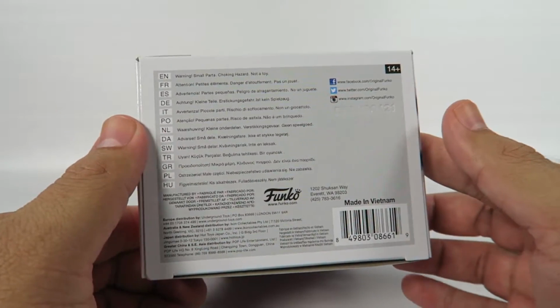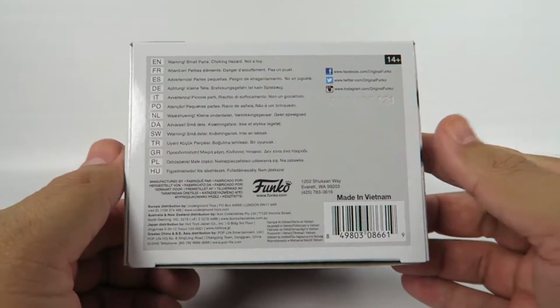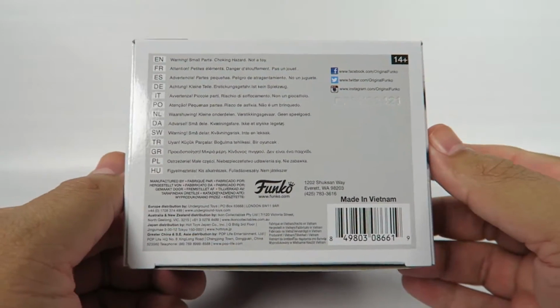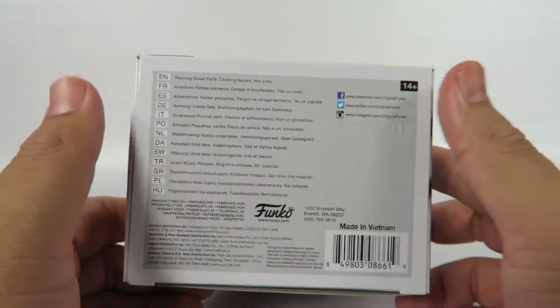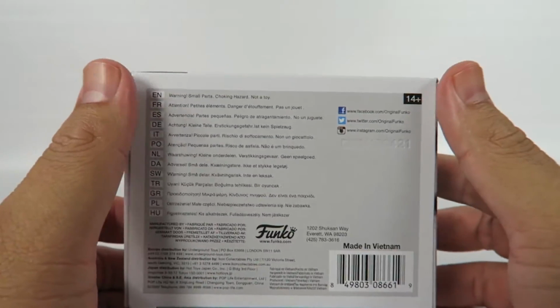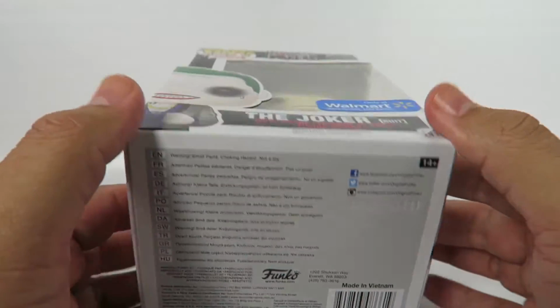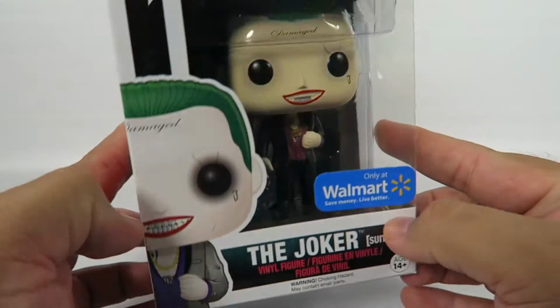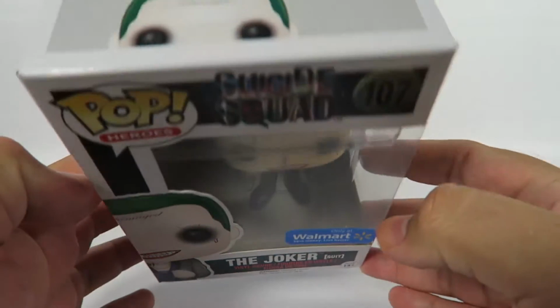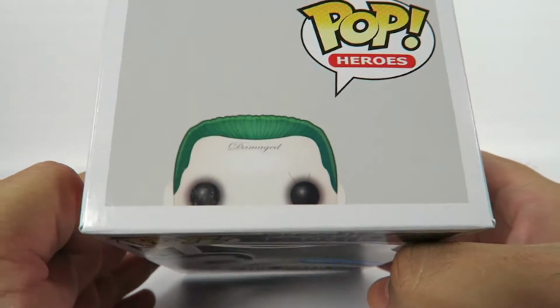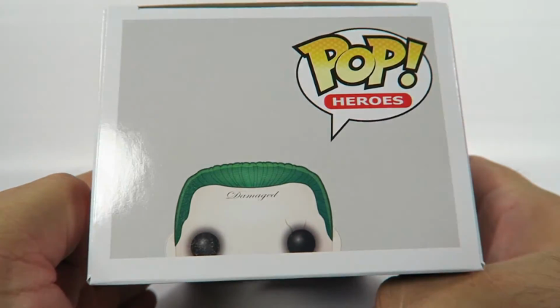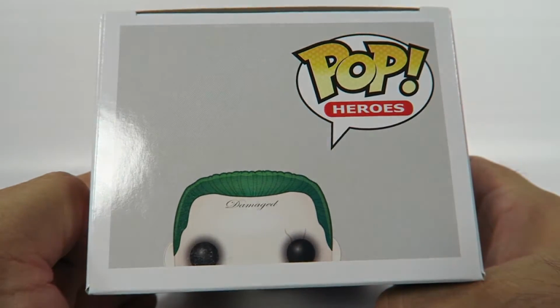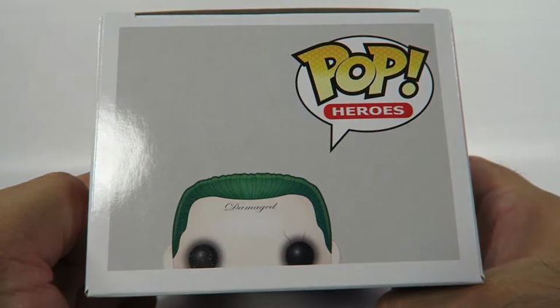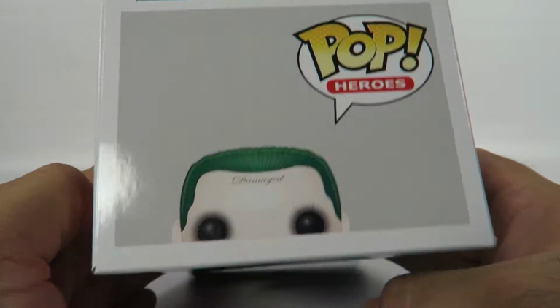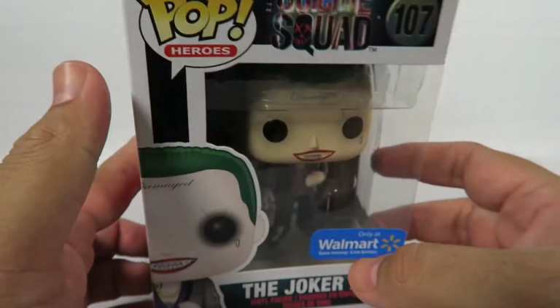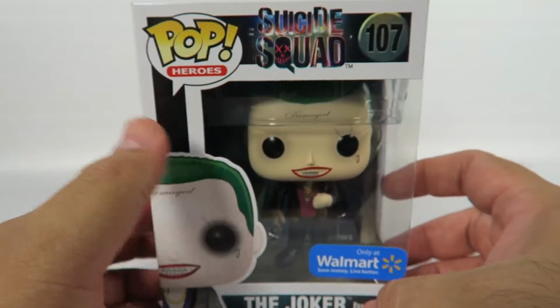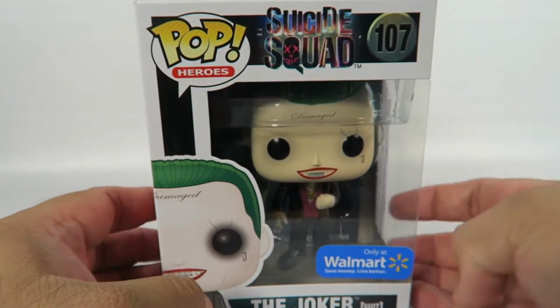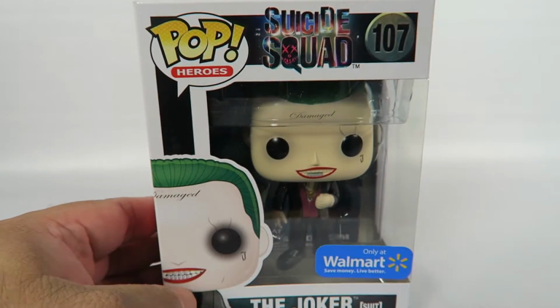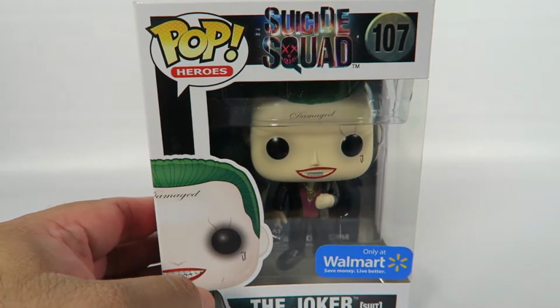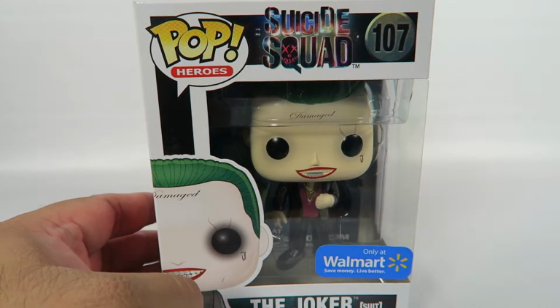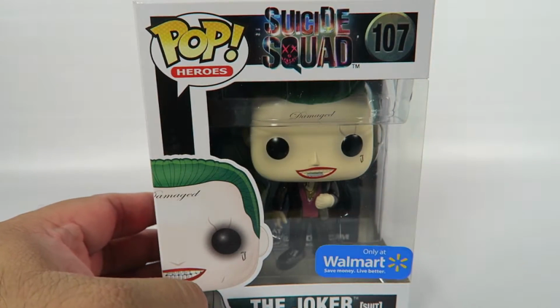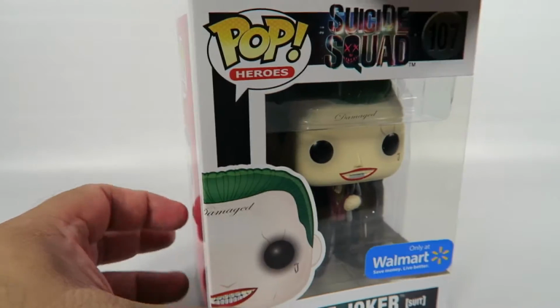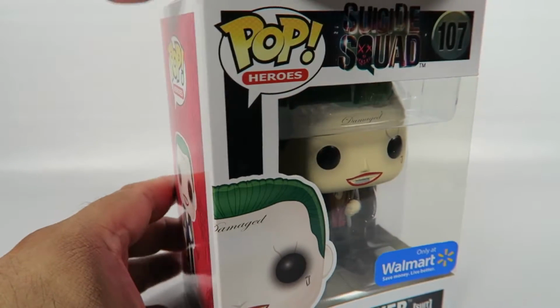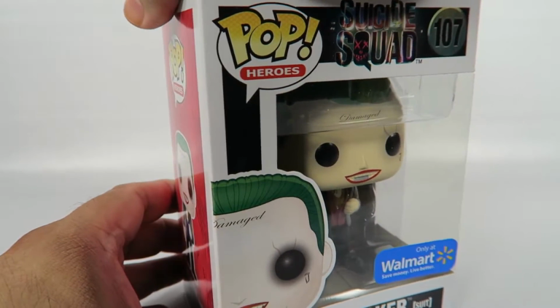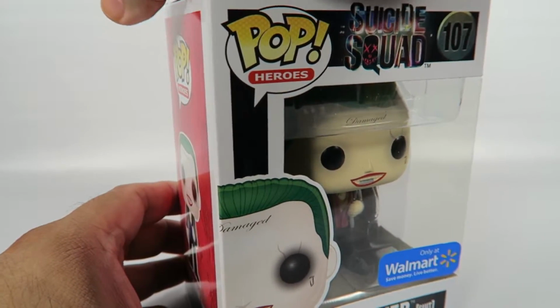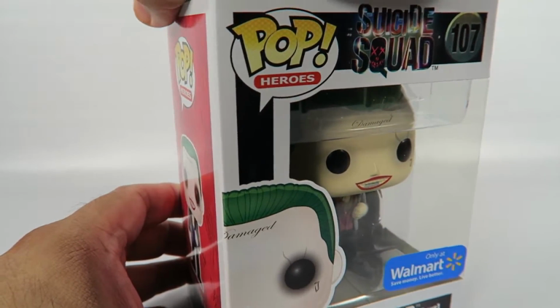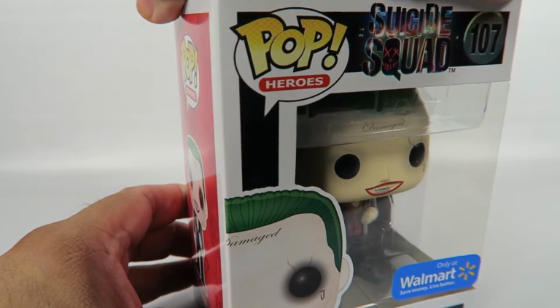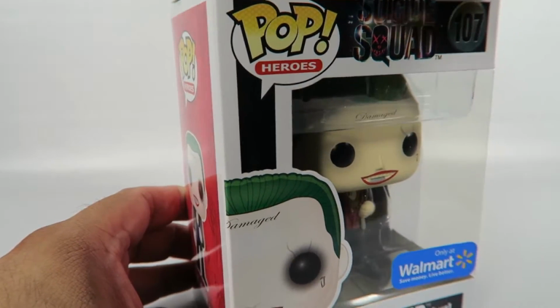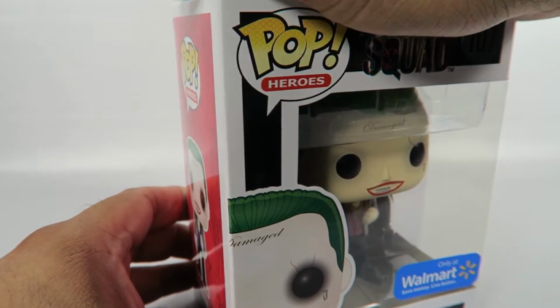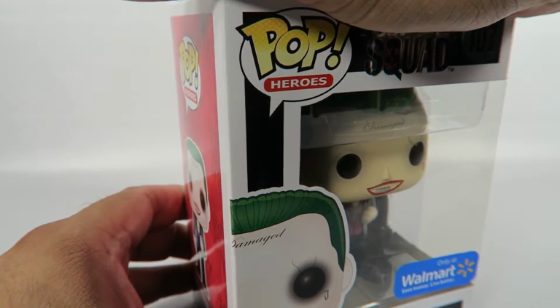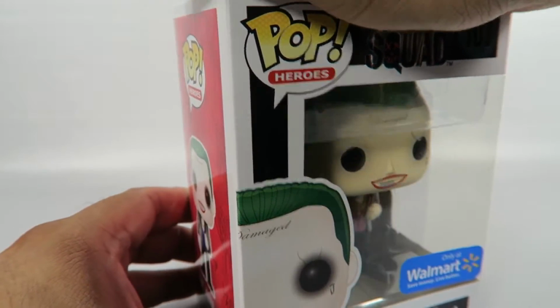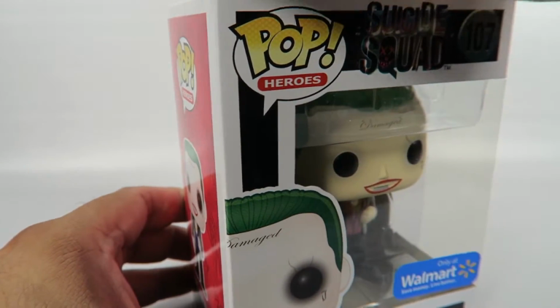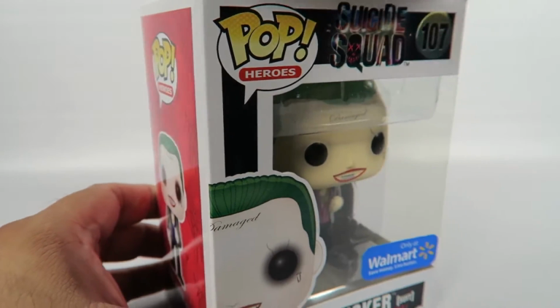Look at the bottom, look at the top. There we go. Let's look at the figure and see what we got.